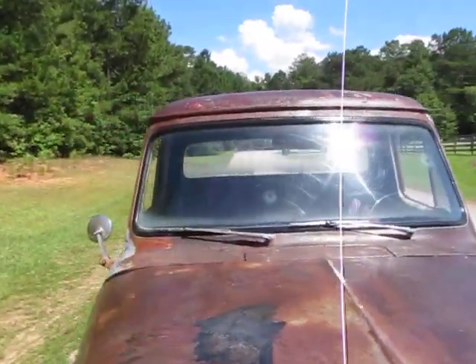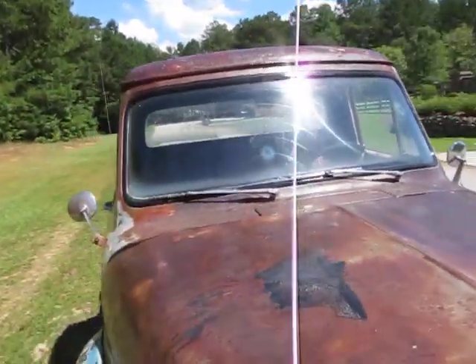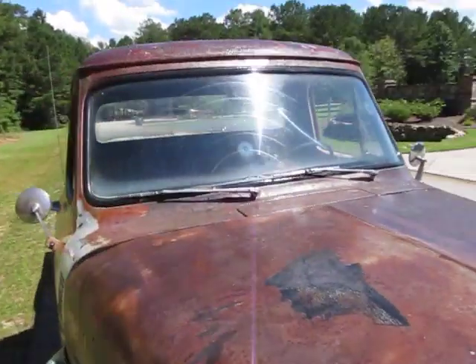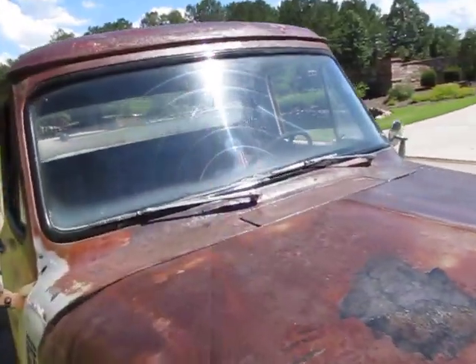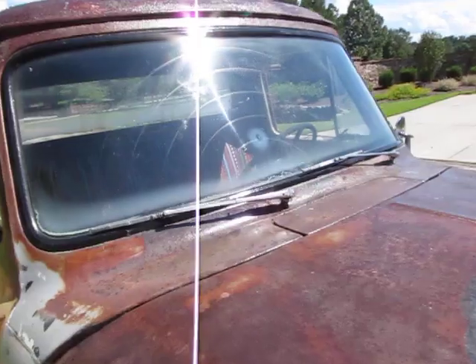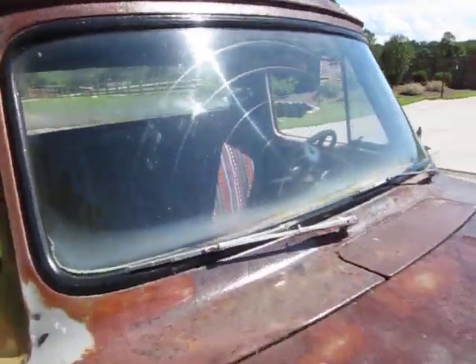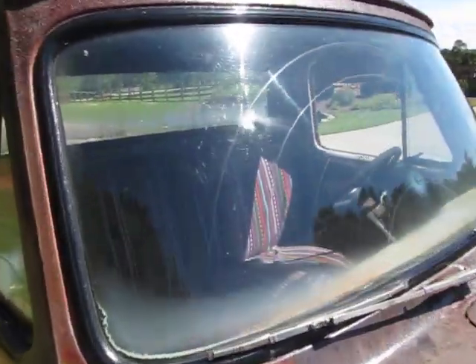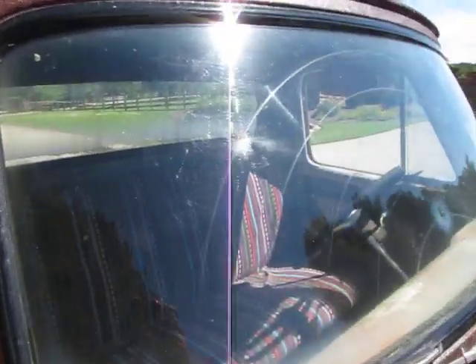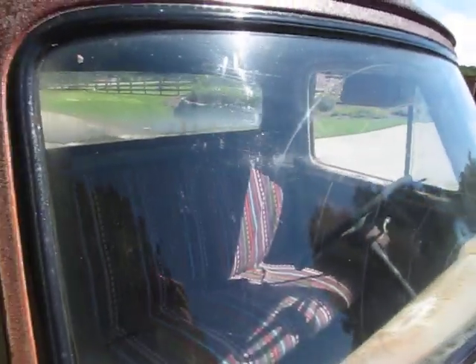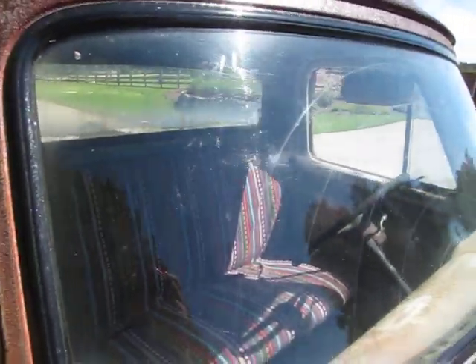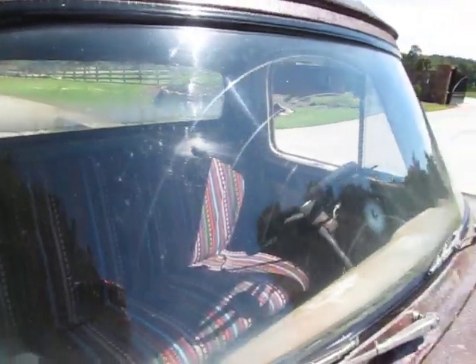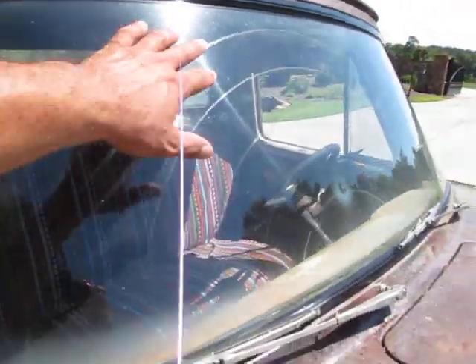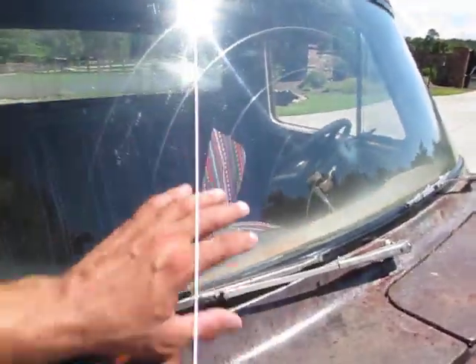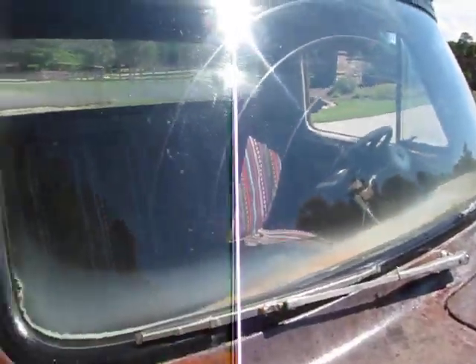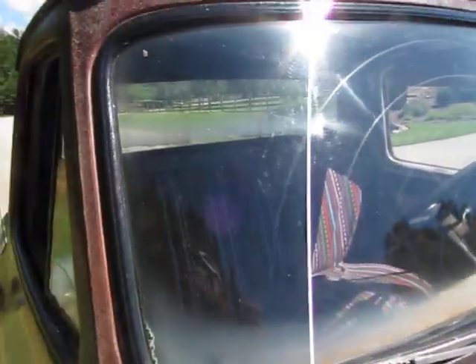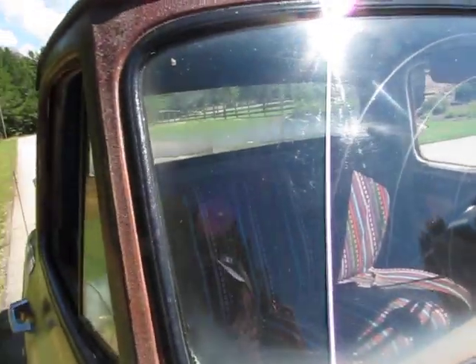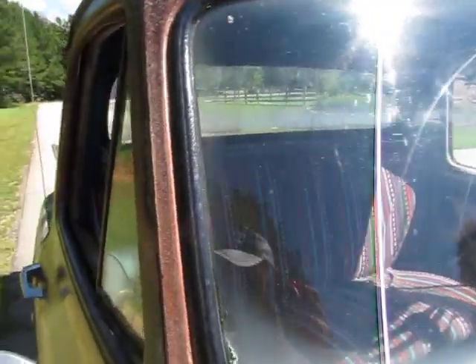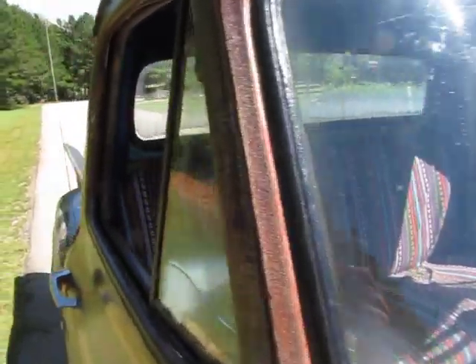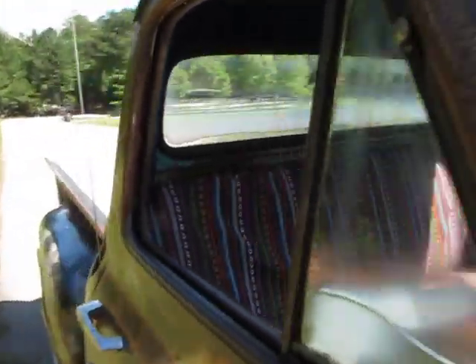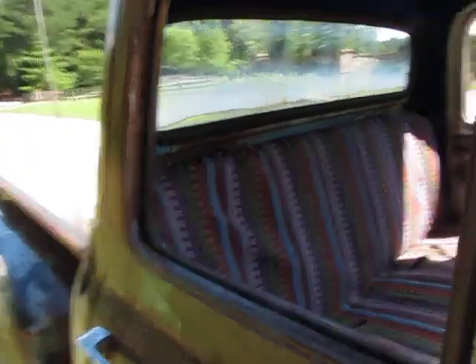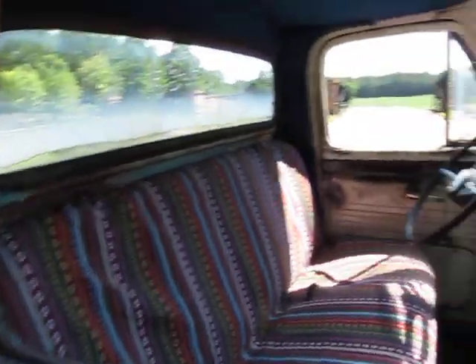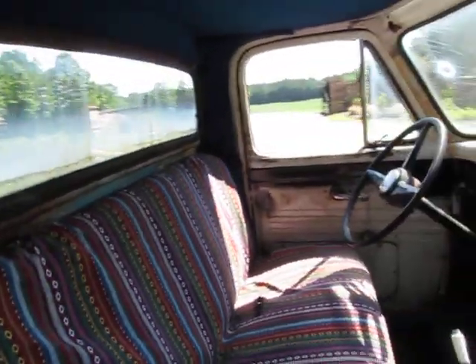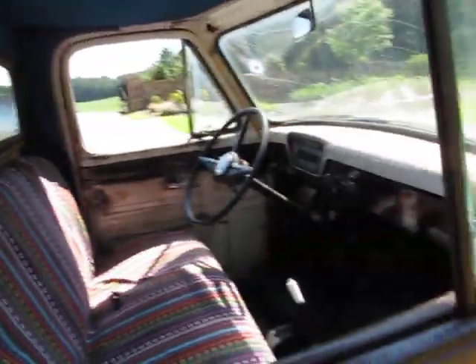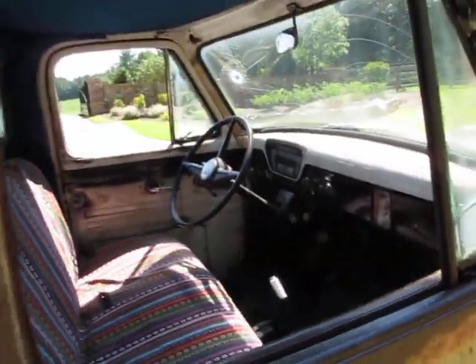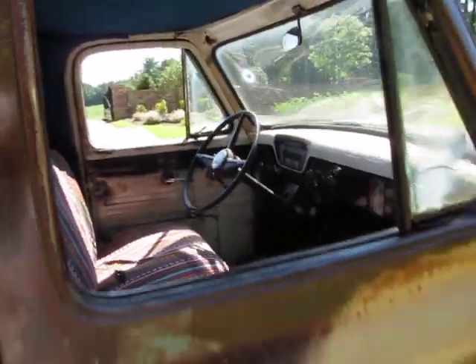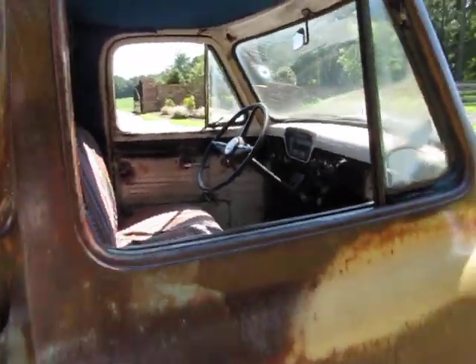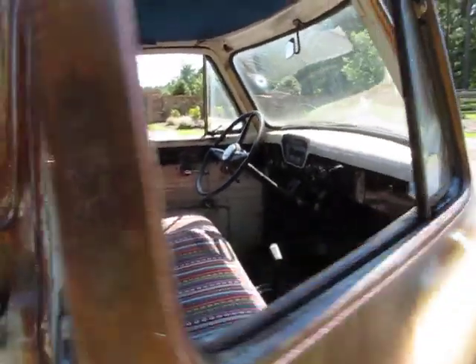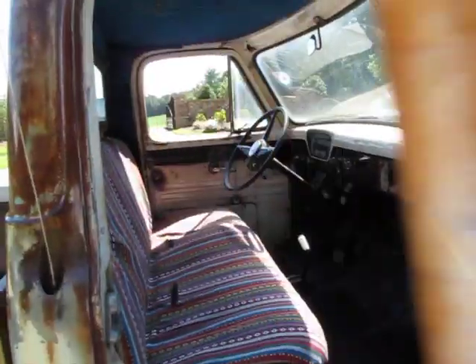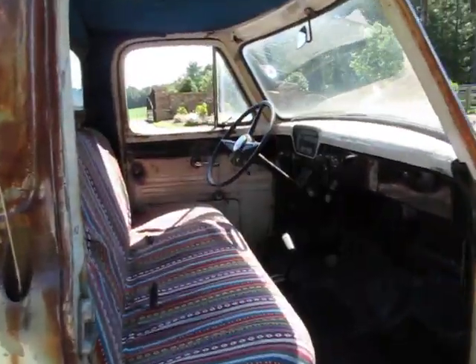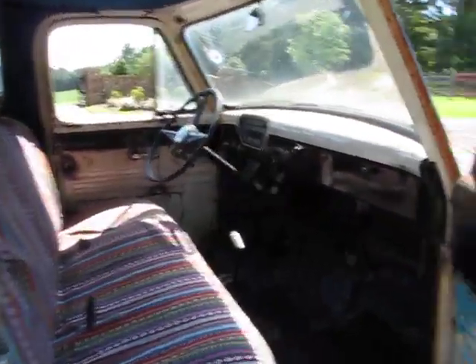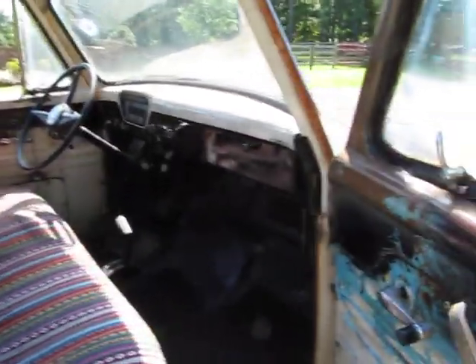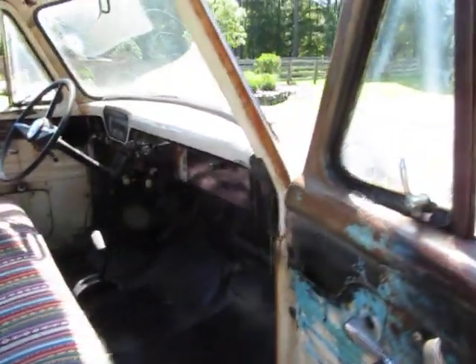You can see through the windshield and it's fine, but if I was personally keeping this truck I'd probably replace it — it looks like it's original, so it's got scratches. That said, I've driven the truck a couple of times, even in the dark, and the lights work fine.